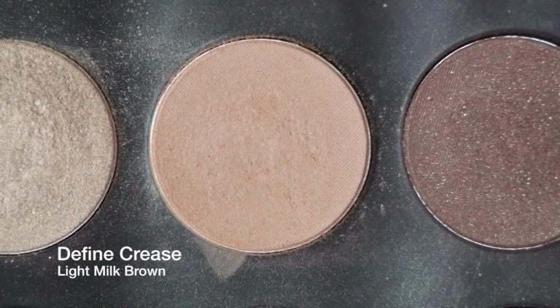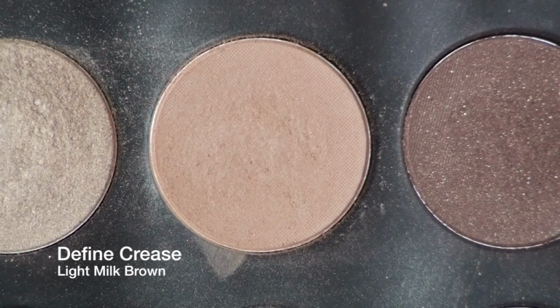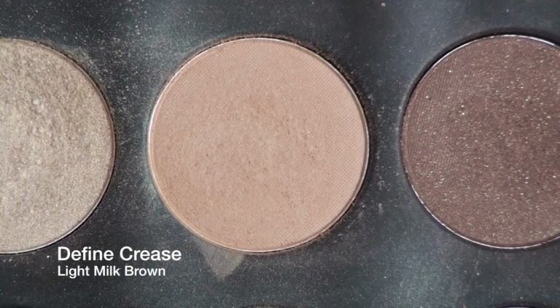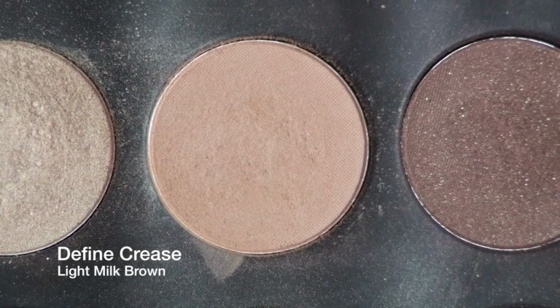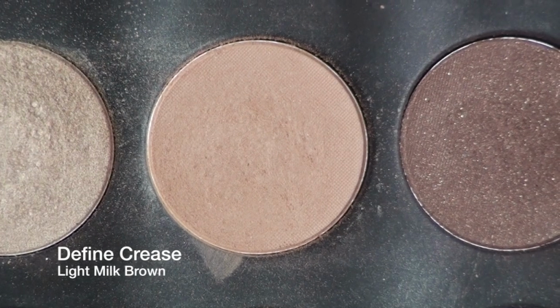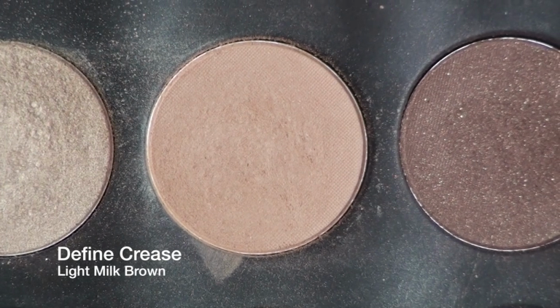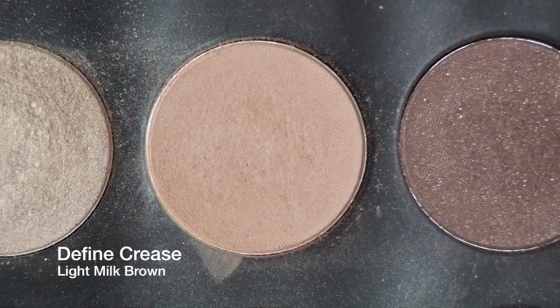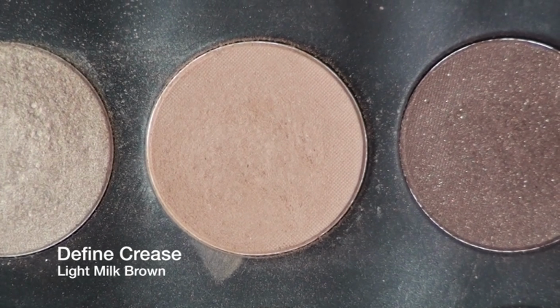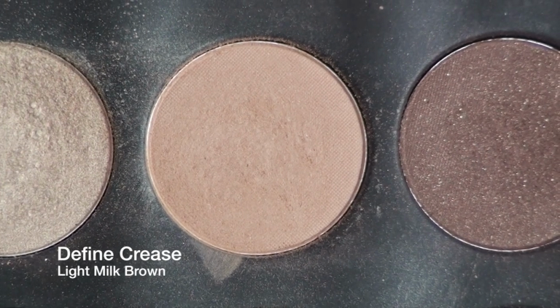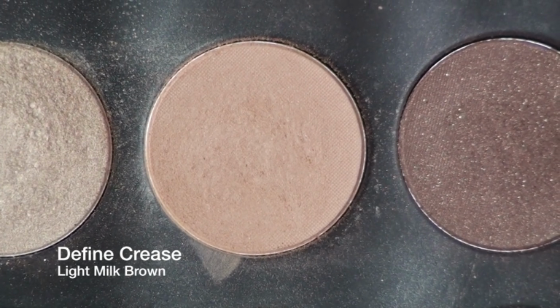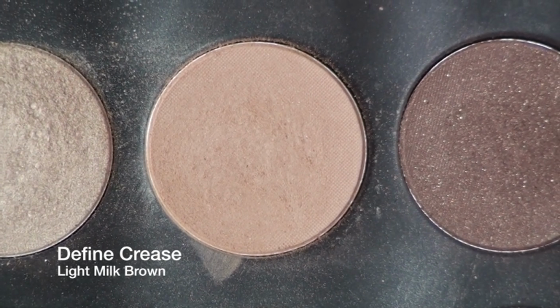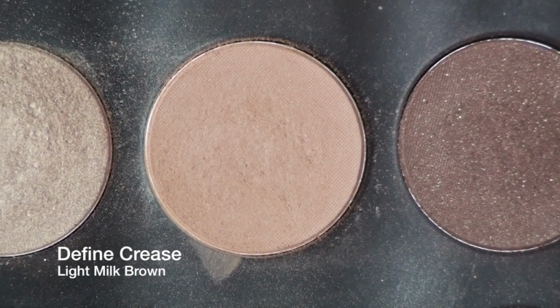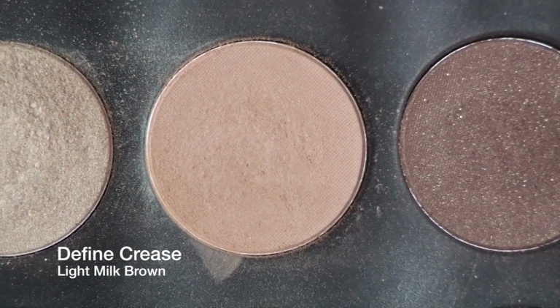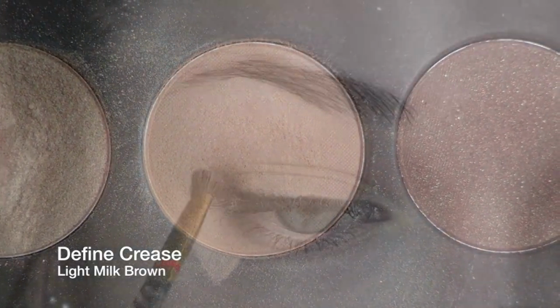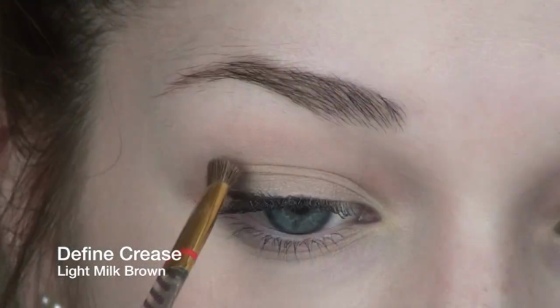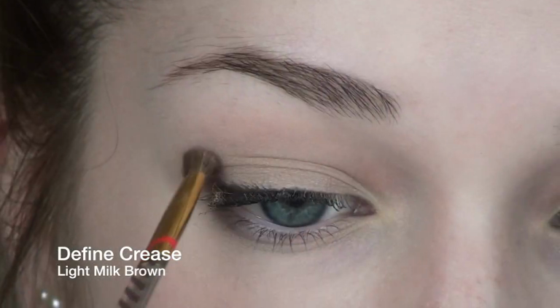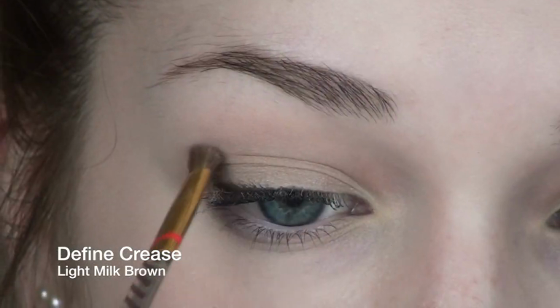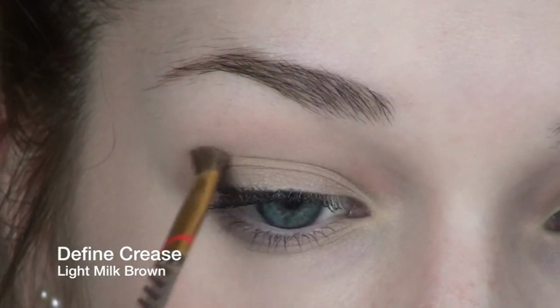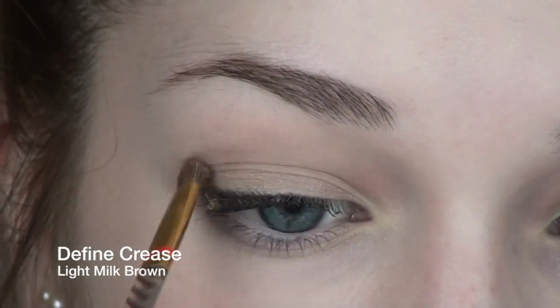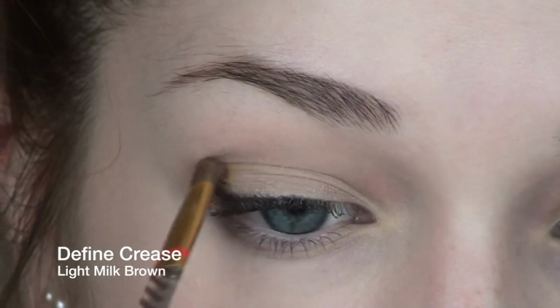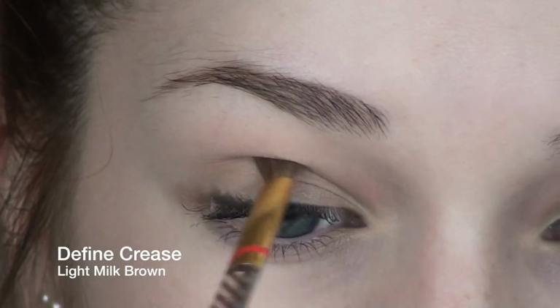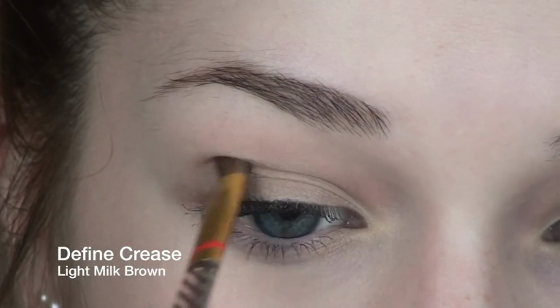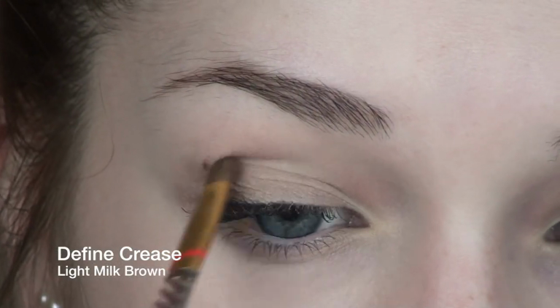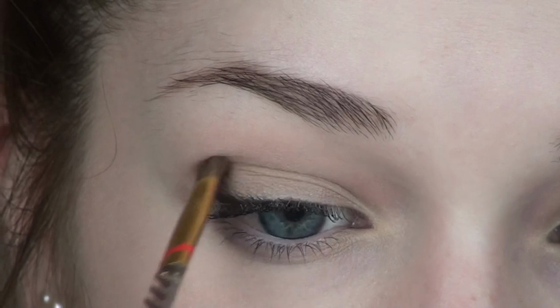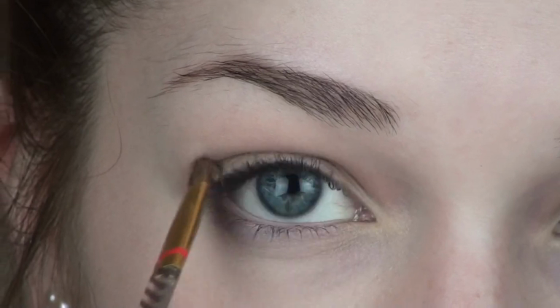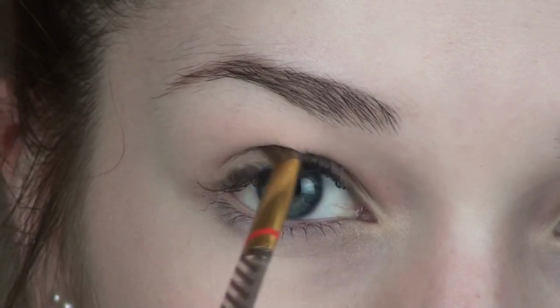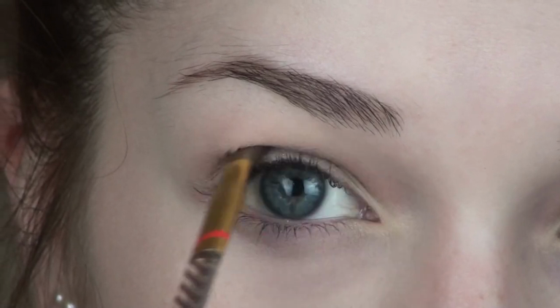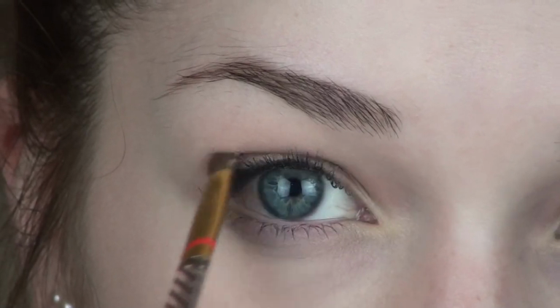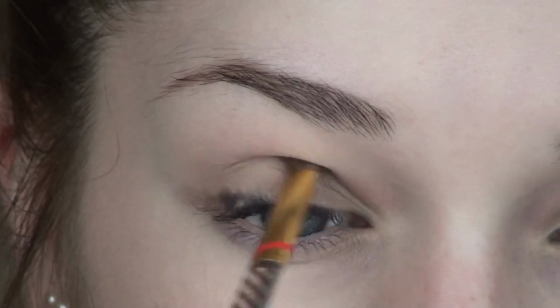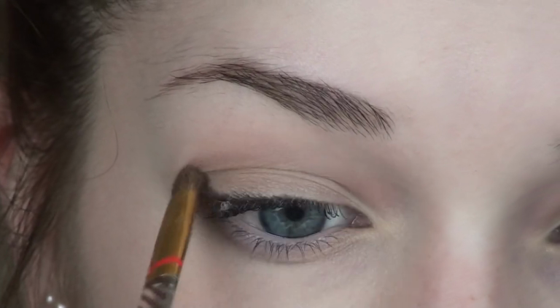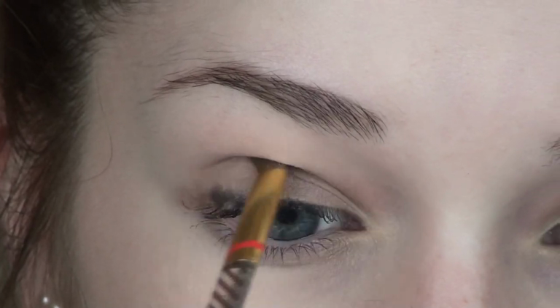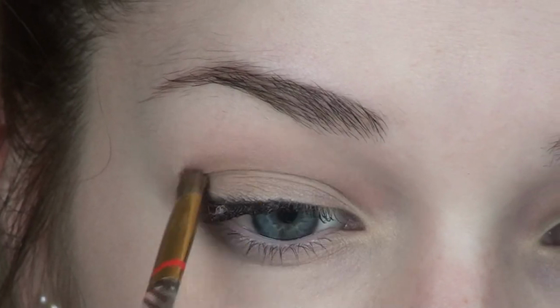I'm going to define my crease with a light brown milky color, and then with an angled brush — this is by Estee Lauder — I'm working it into the hollow of my crease.